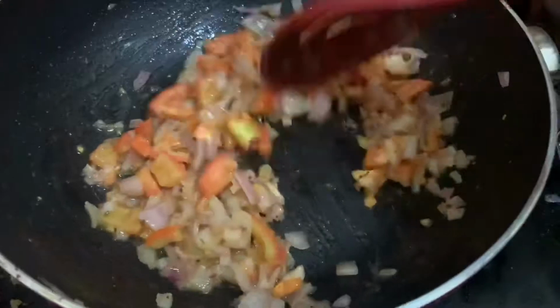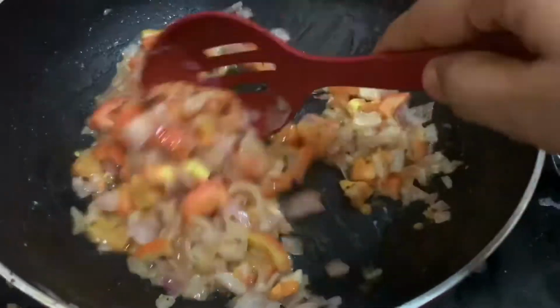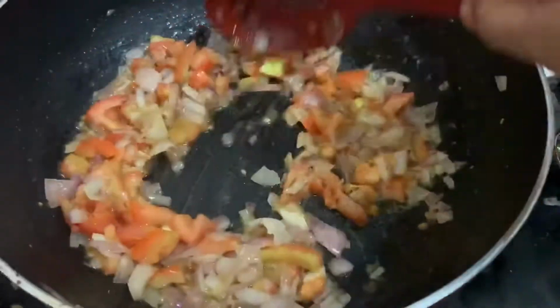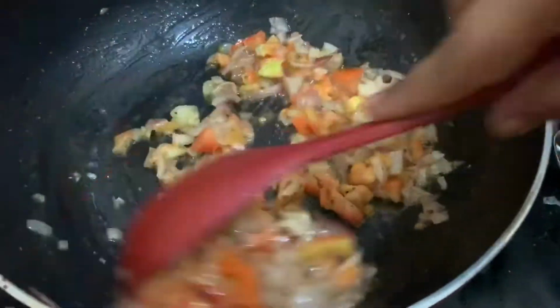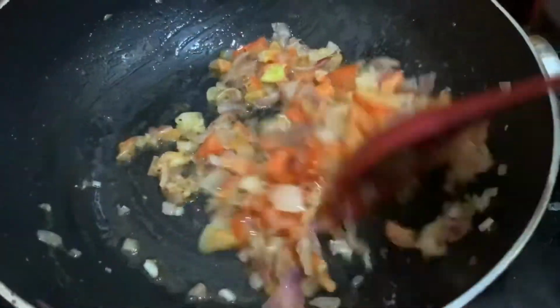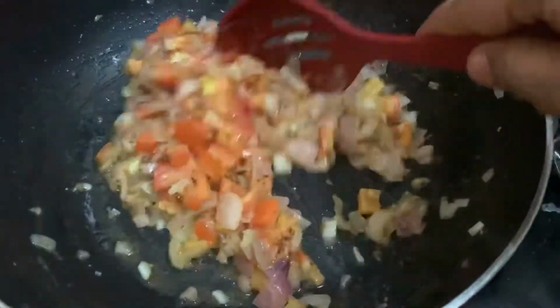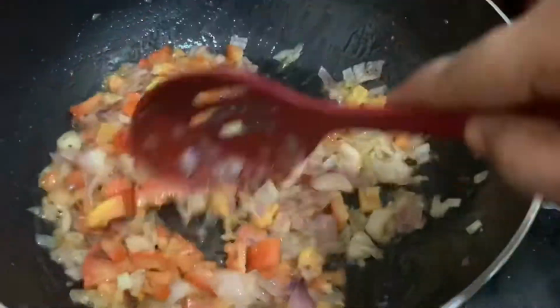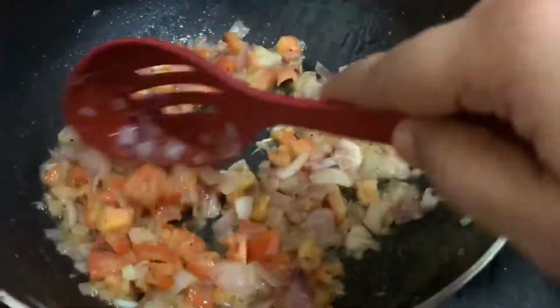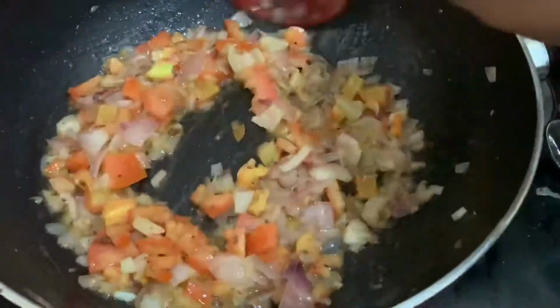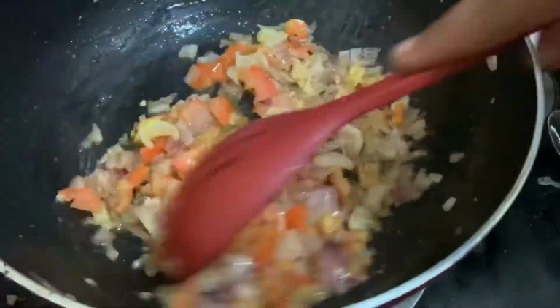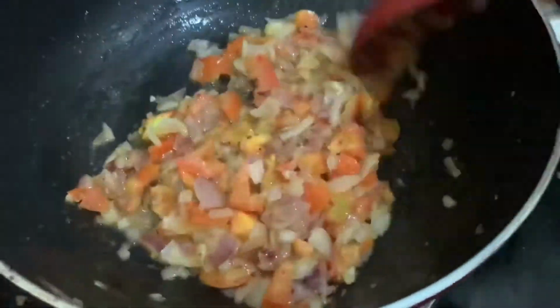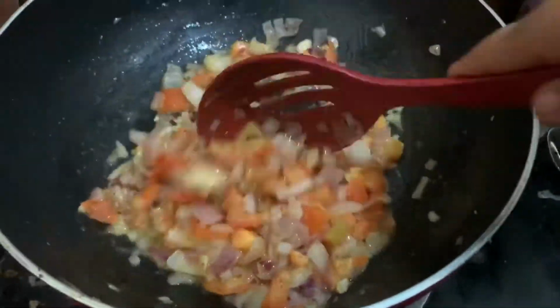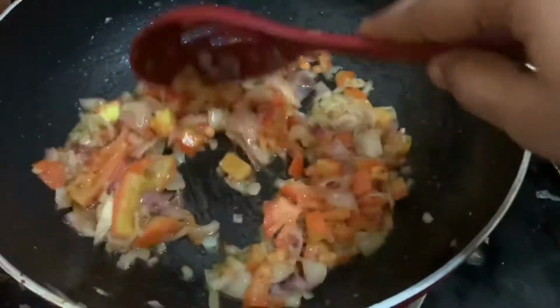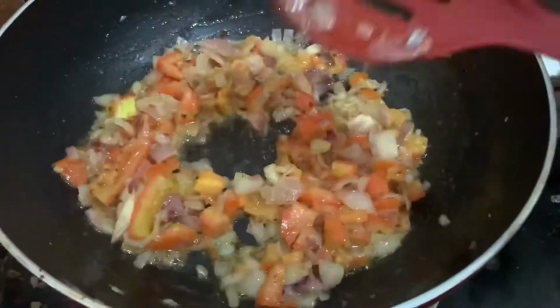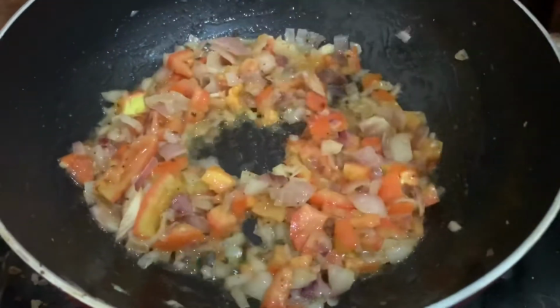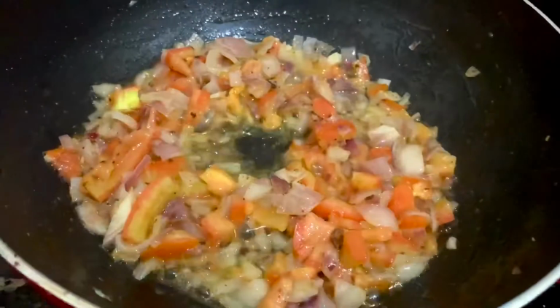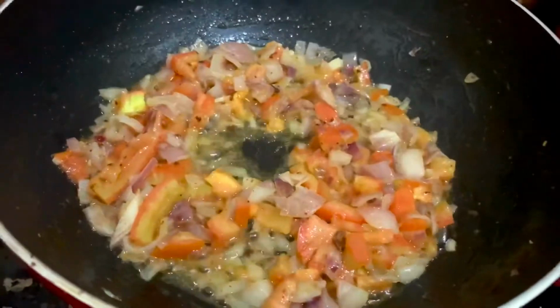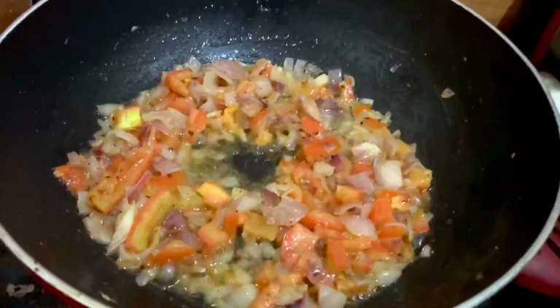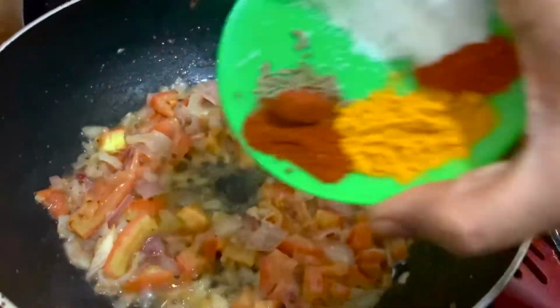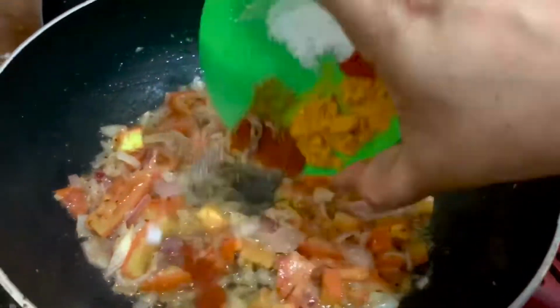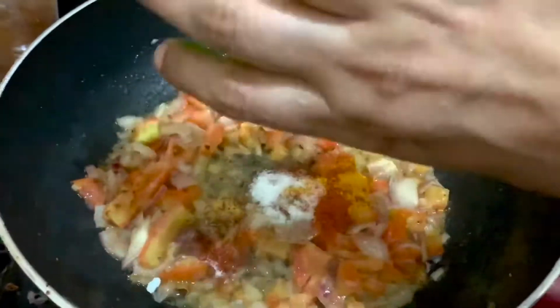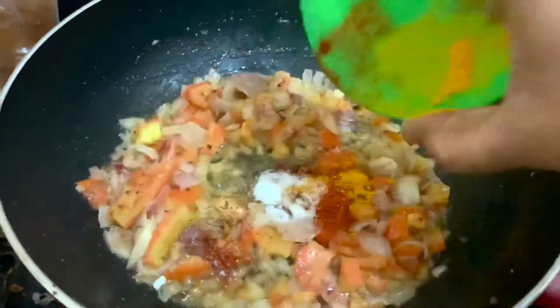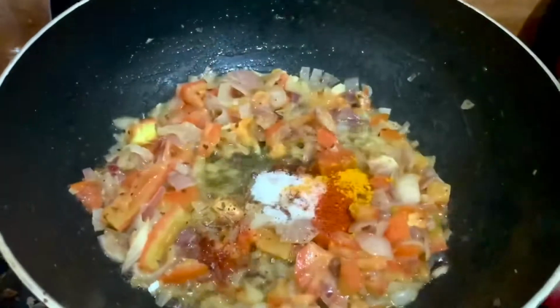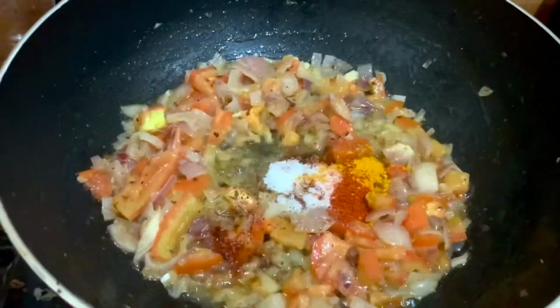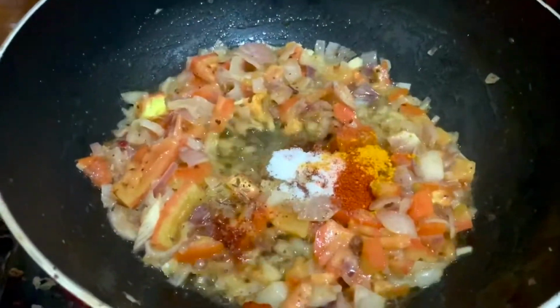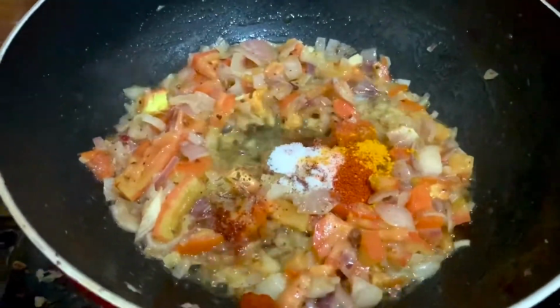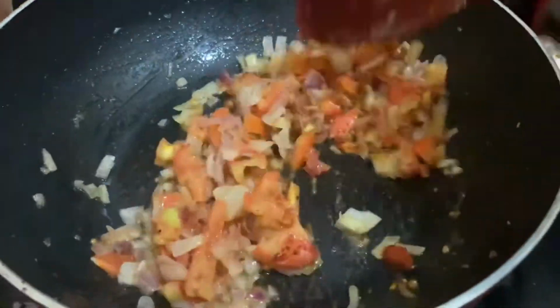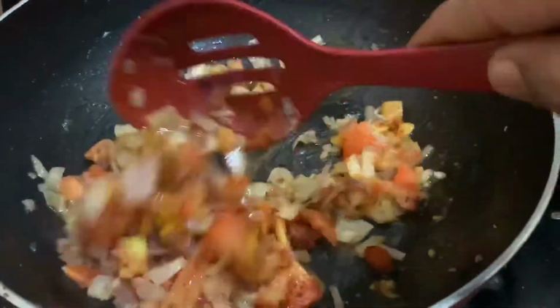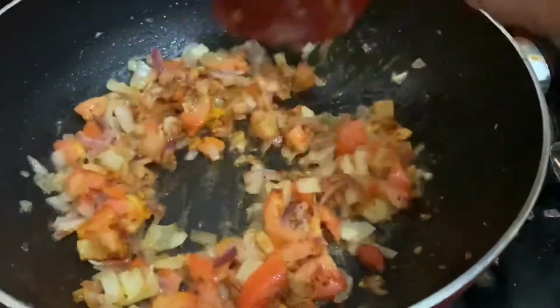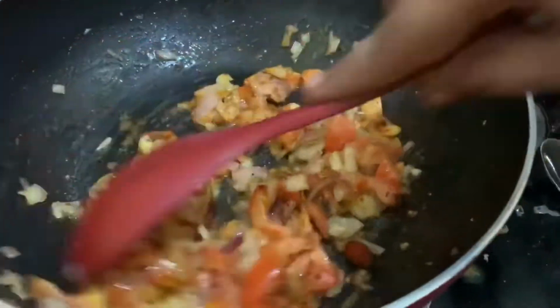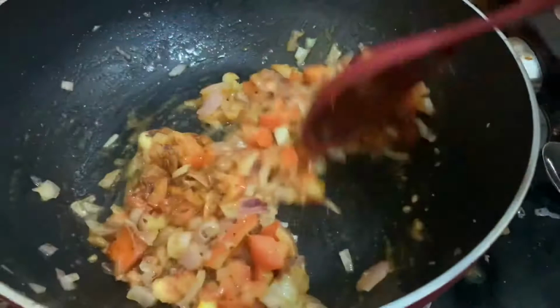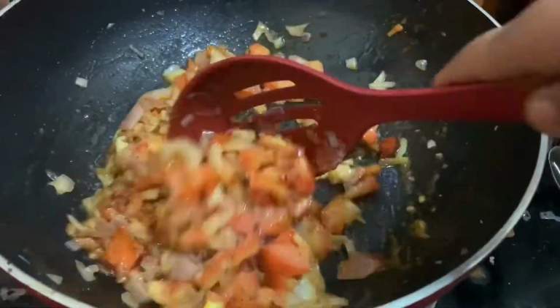Add the sliced onions to the pan. Stir well into the pan. Add salt, turmeric powder, and chili powder.